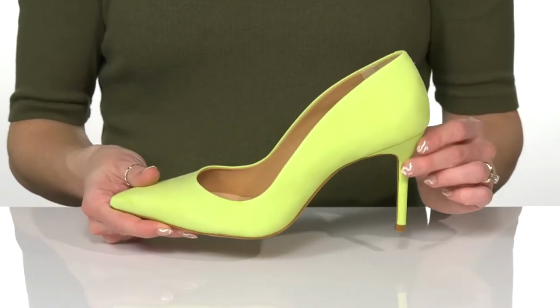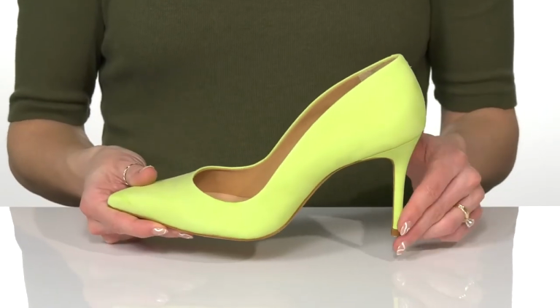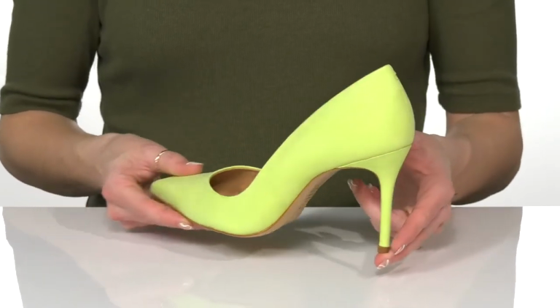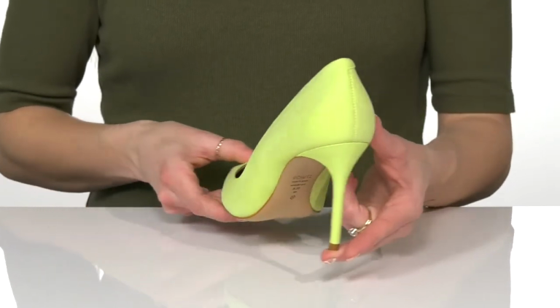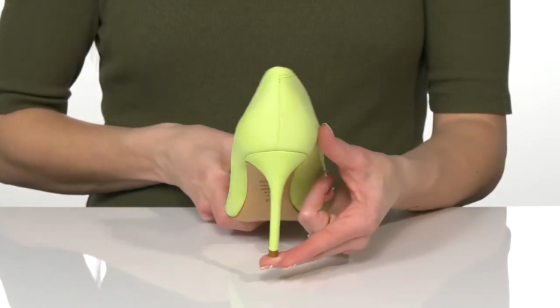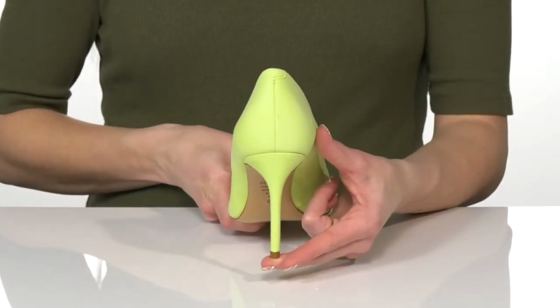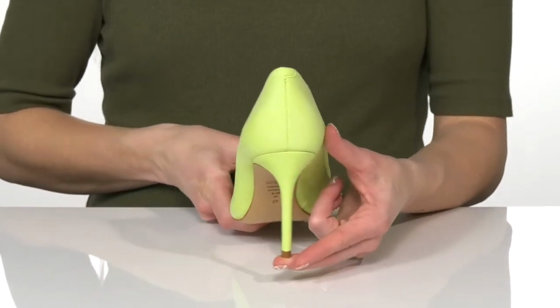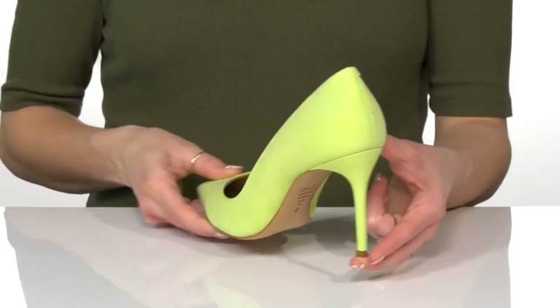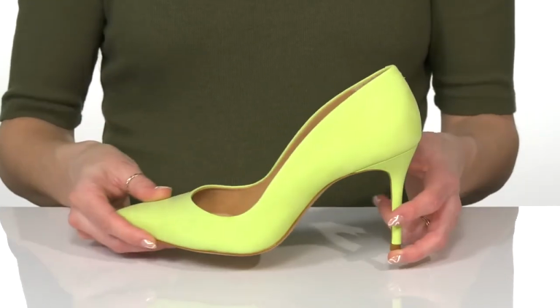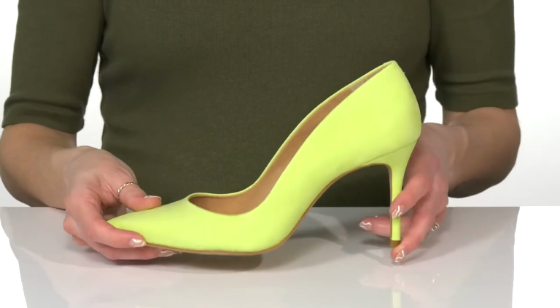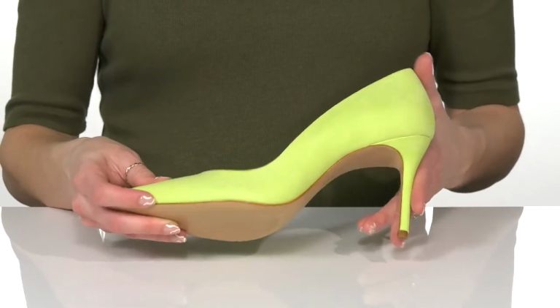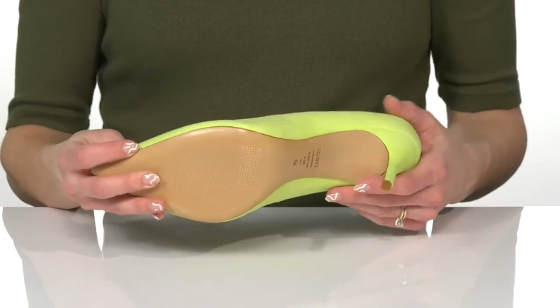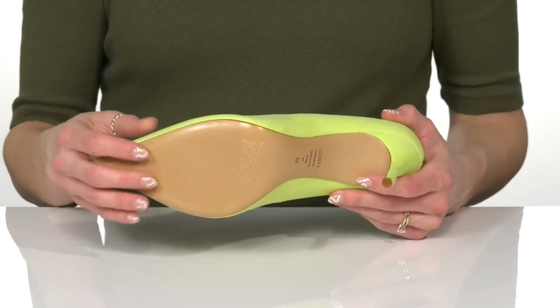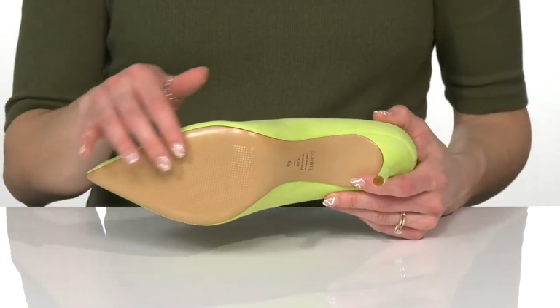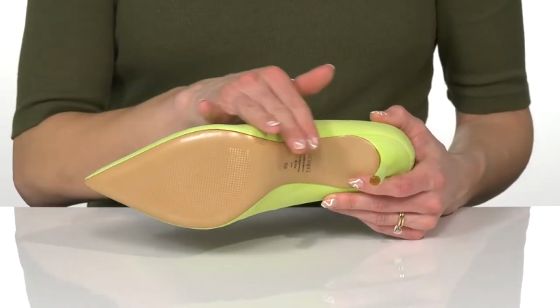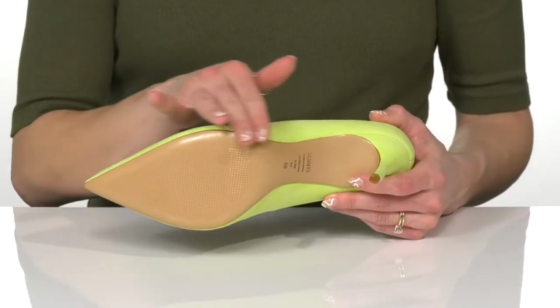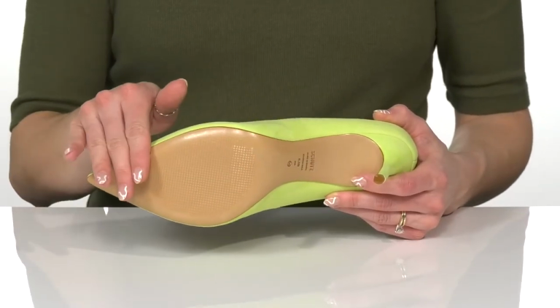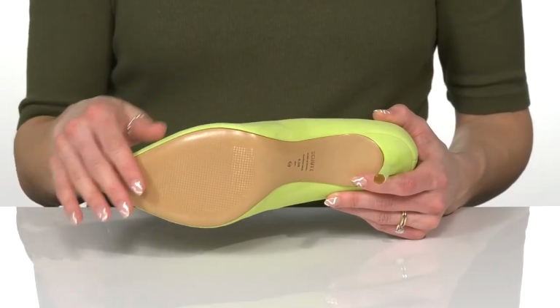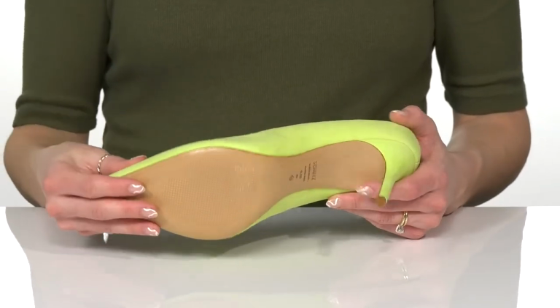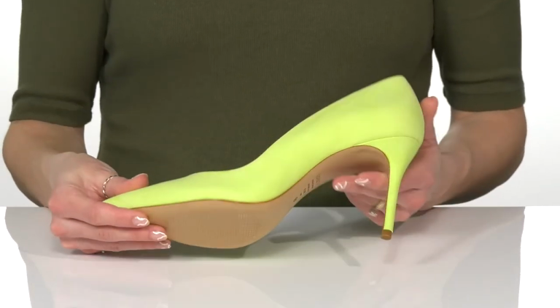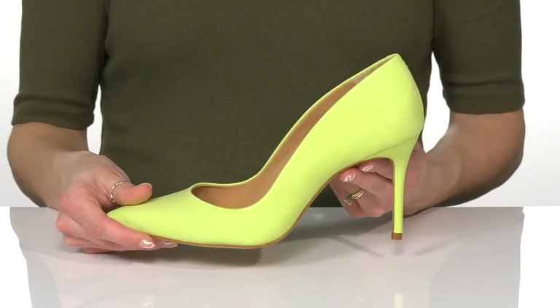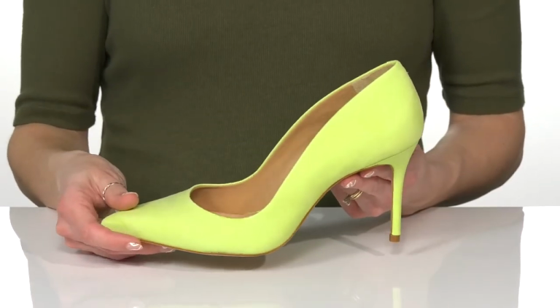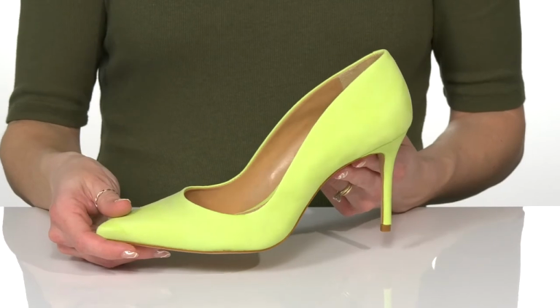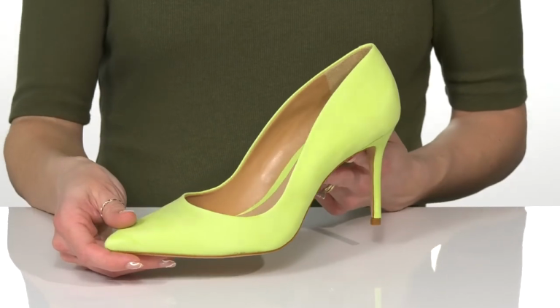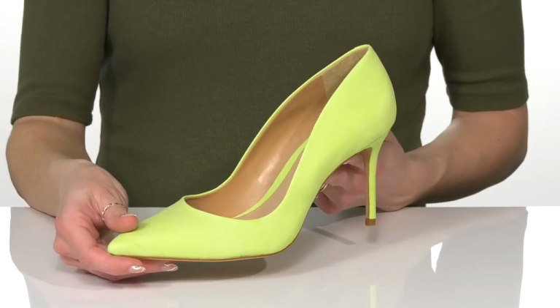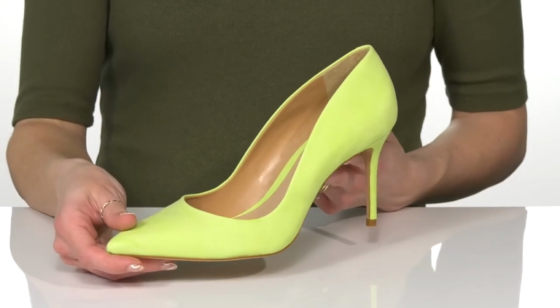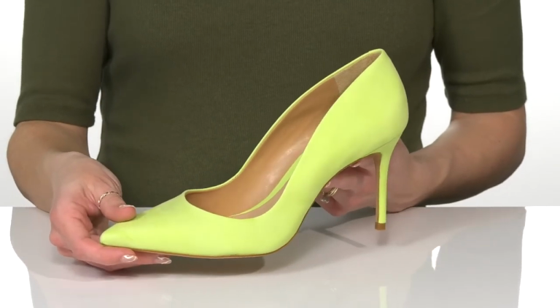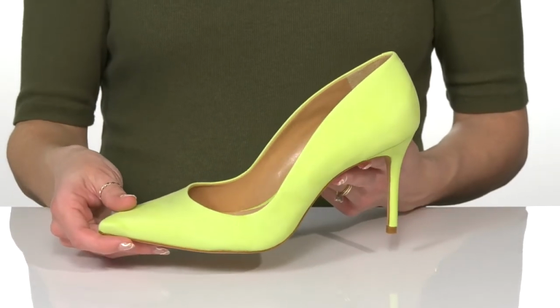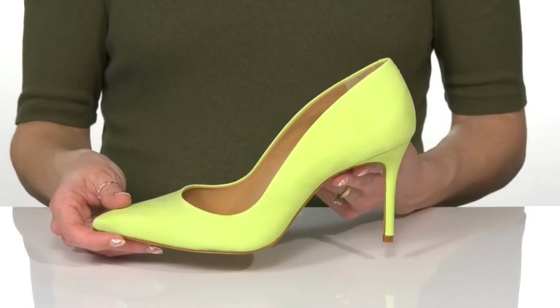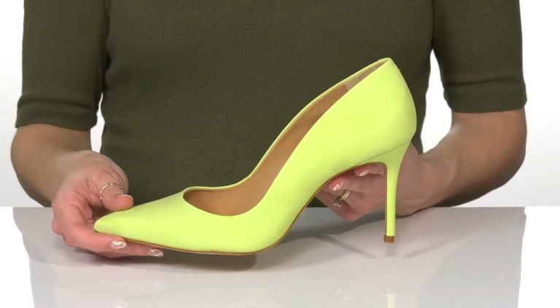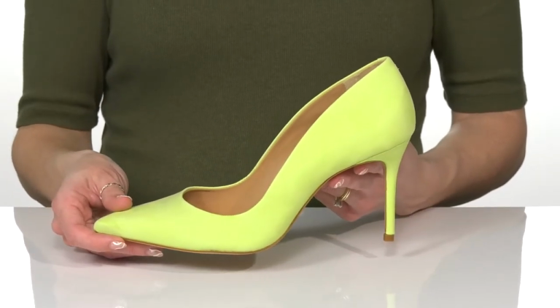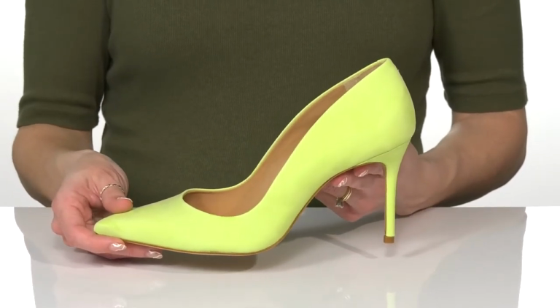The heel at the back will give you about a 3-inch boost in height, and they sit on top of a synthetic outsole. I think these will look really great with an oversized blazer and some high-waisted jeans.